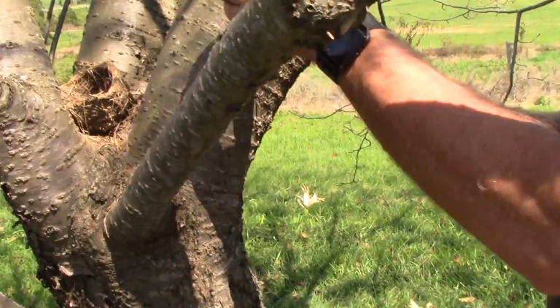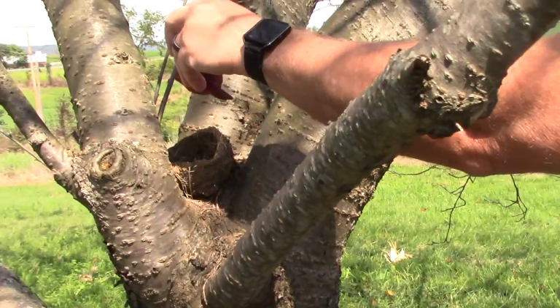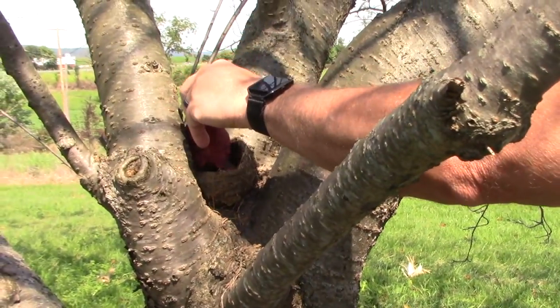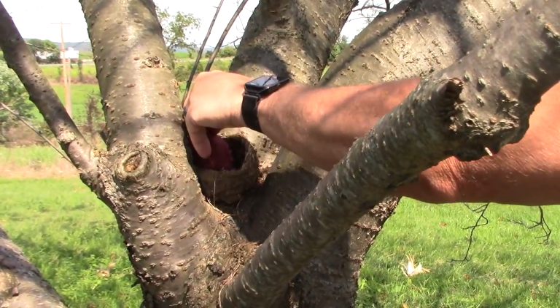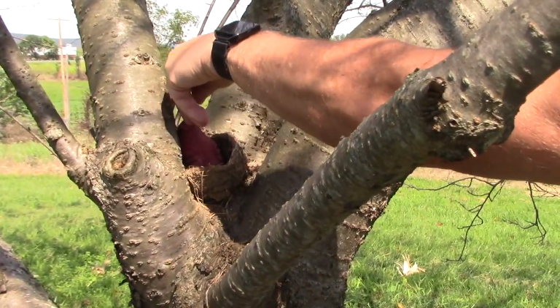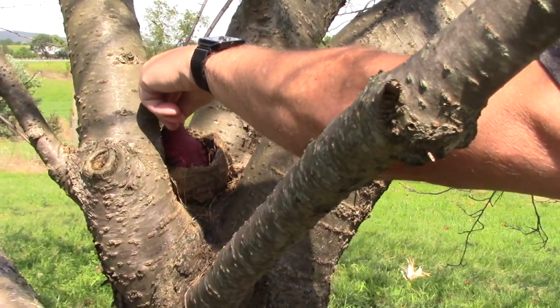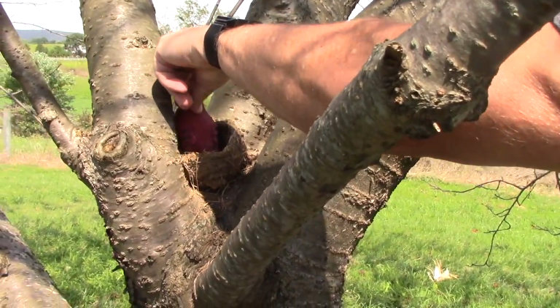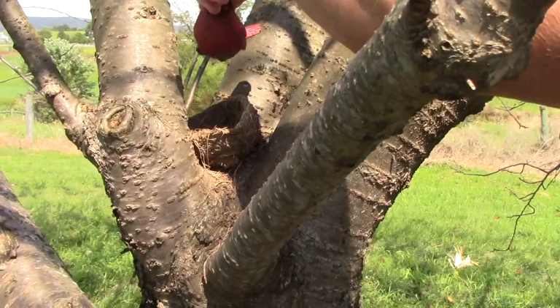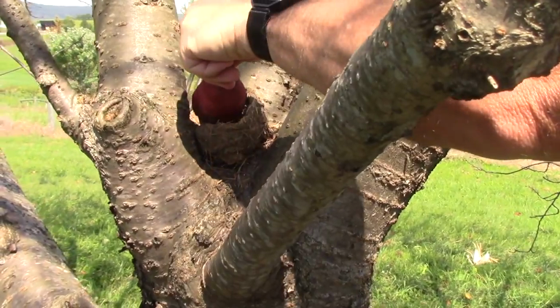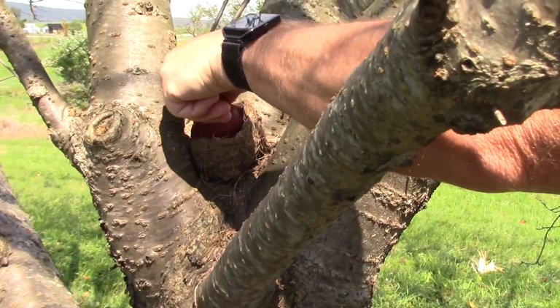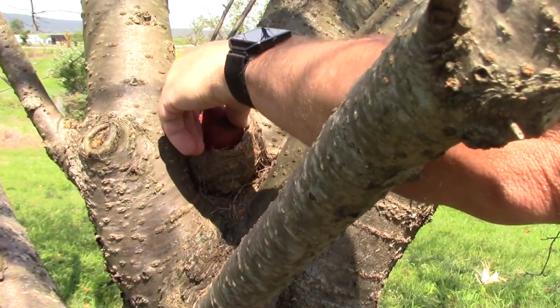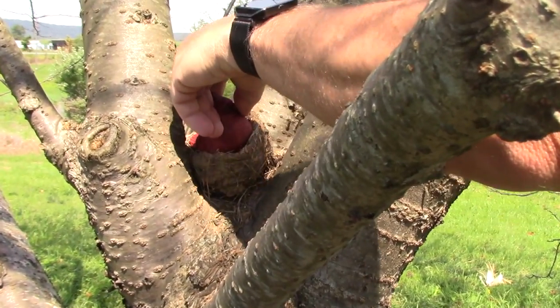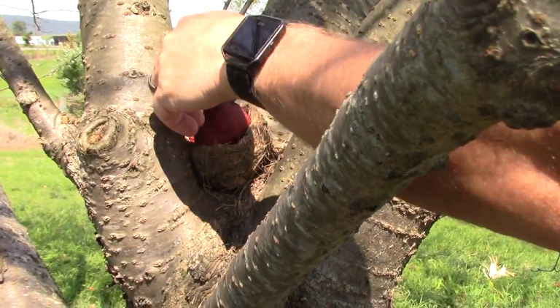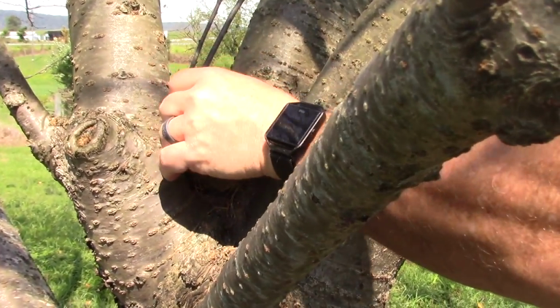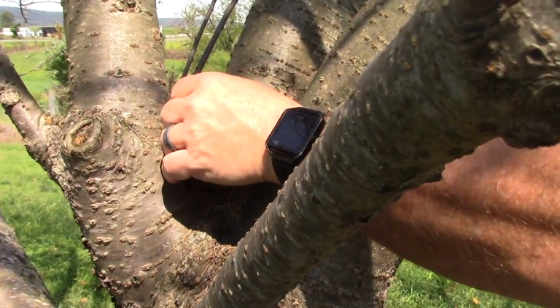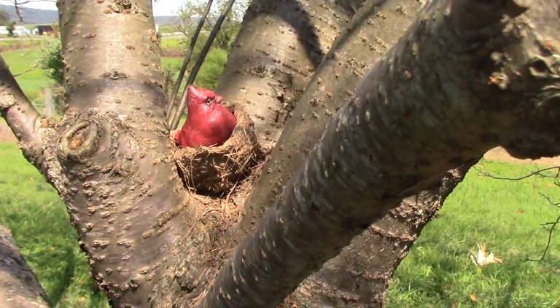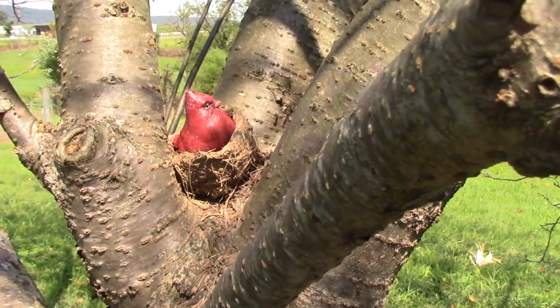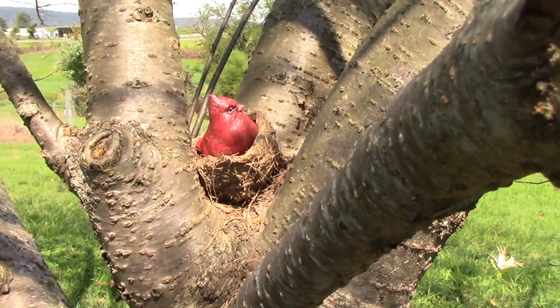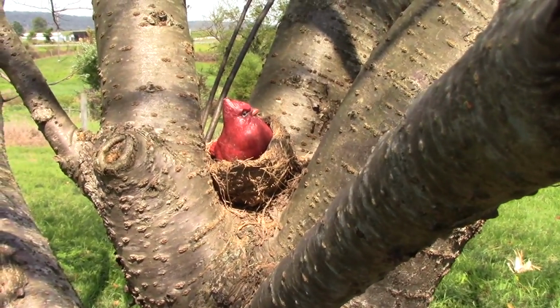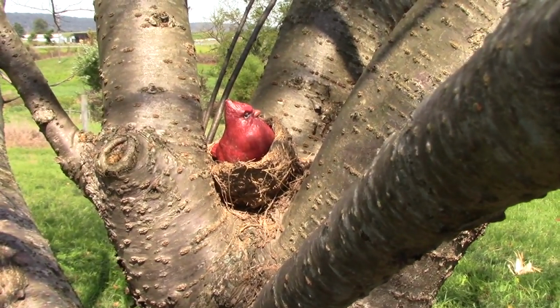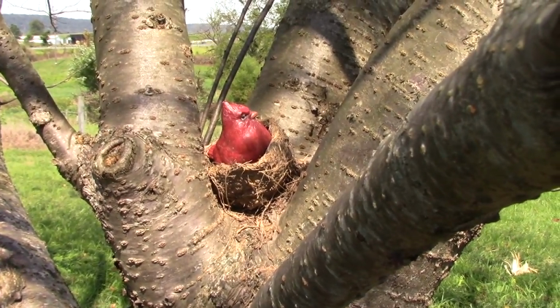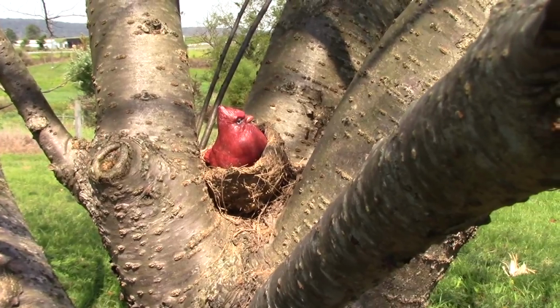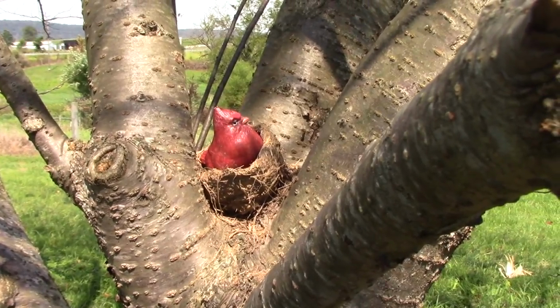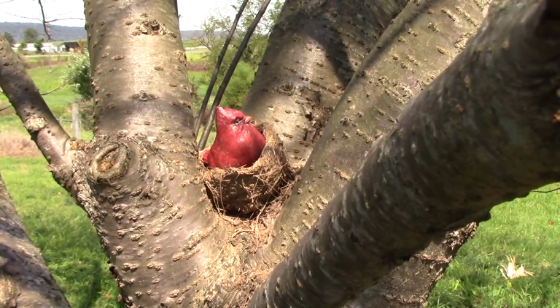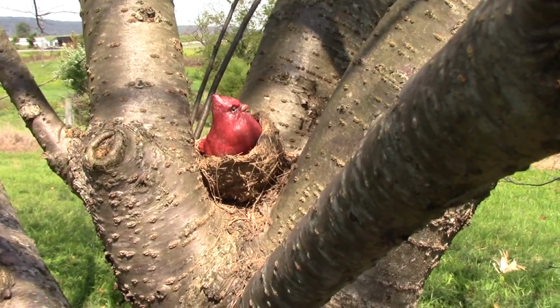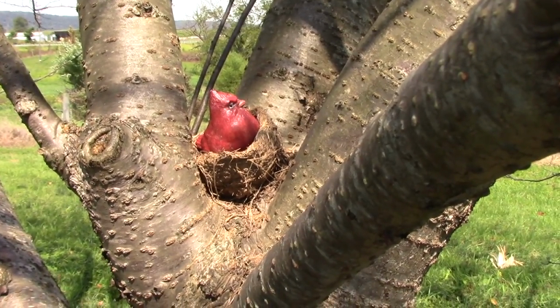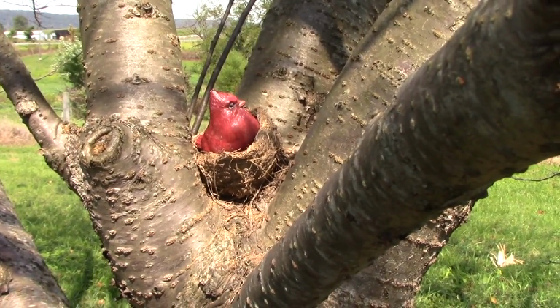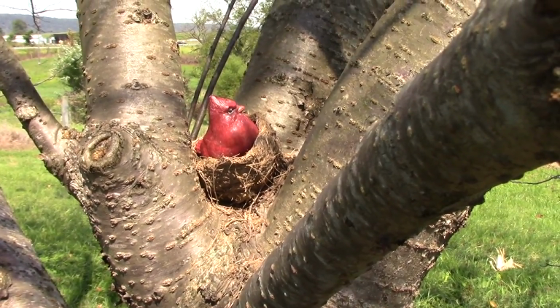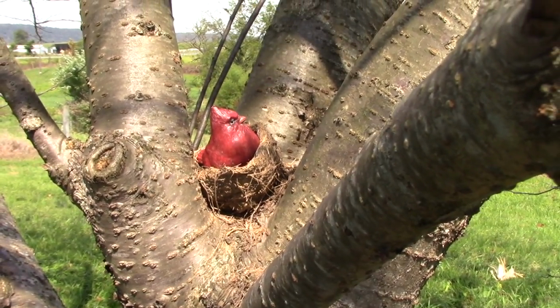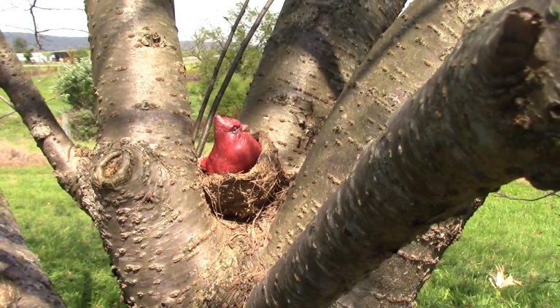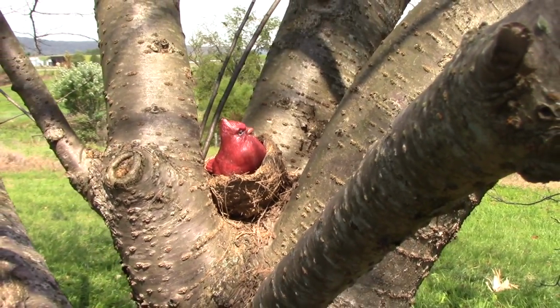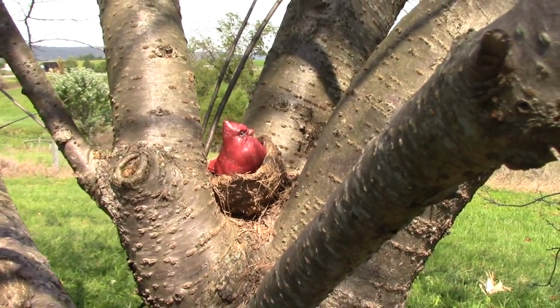Cute little bird — and it's a cardinal, which is the state bird of West Virginia, even though we're in Maryland.